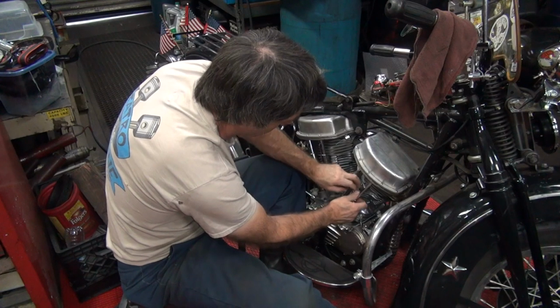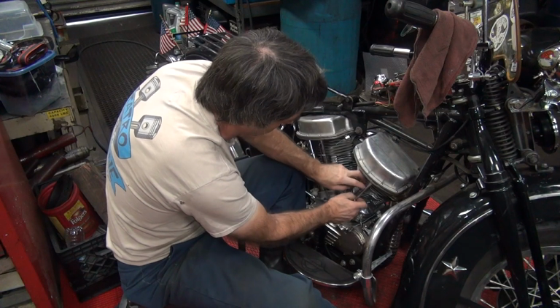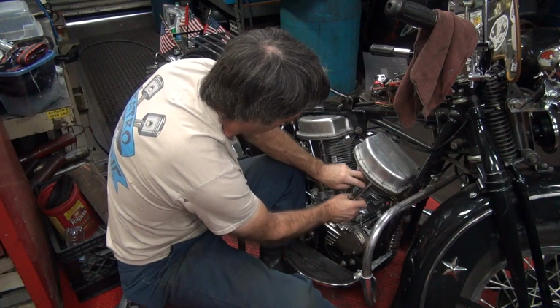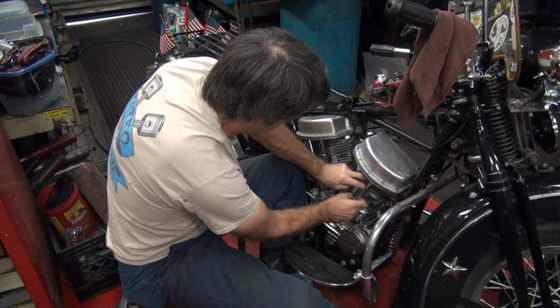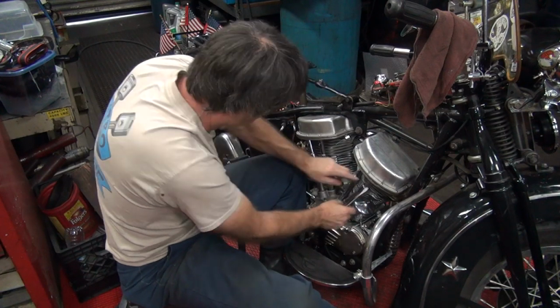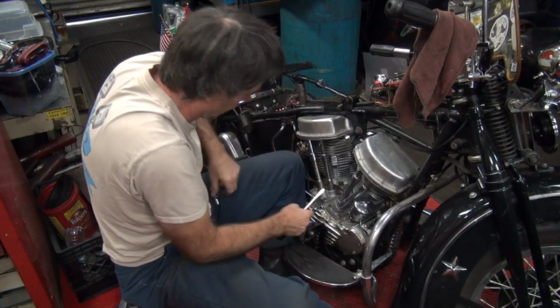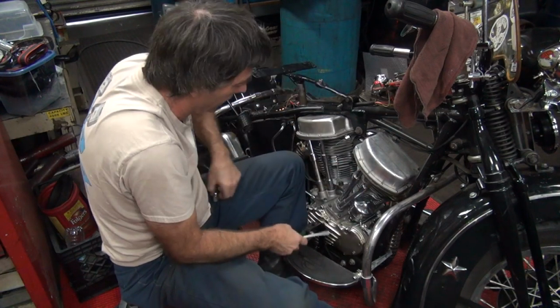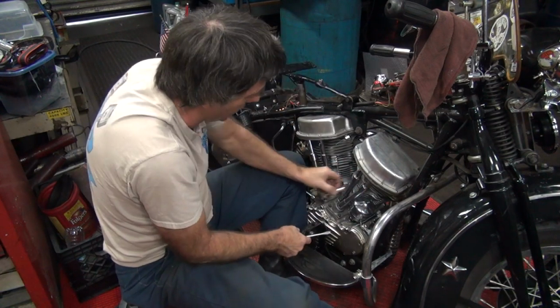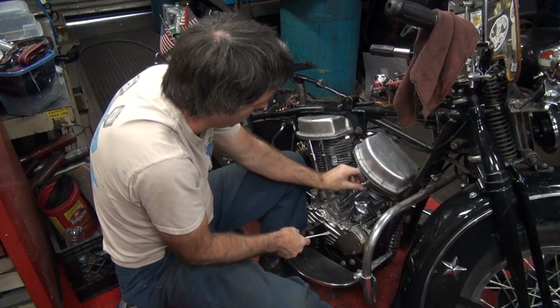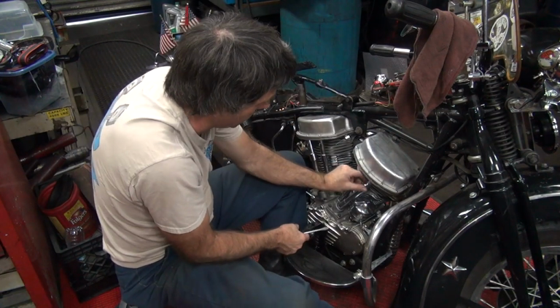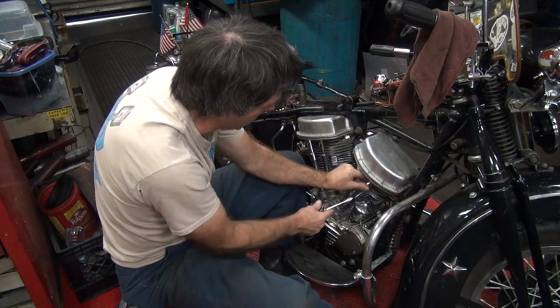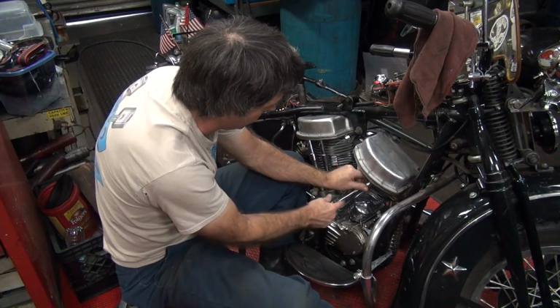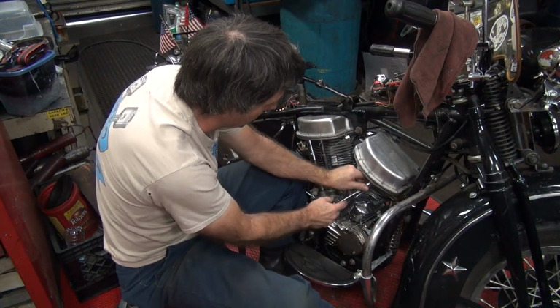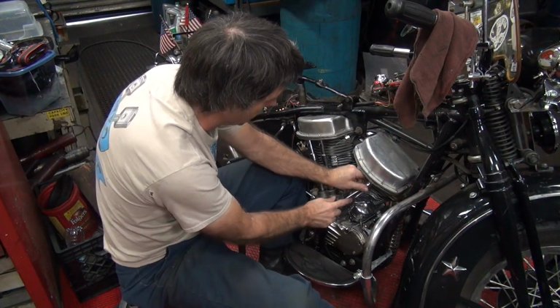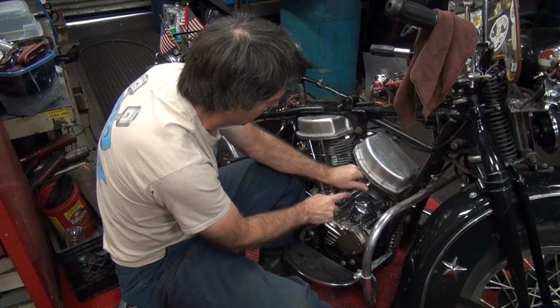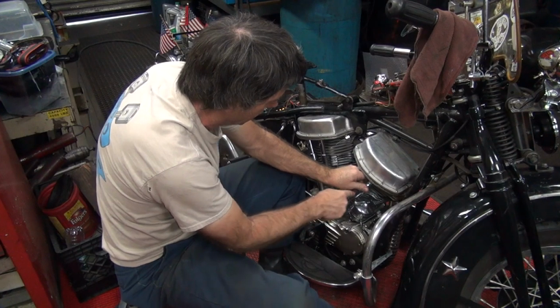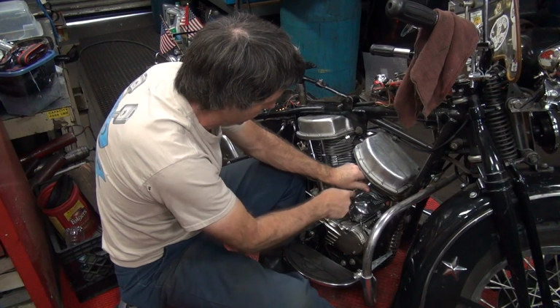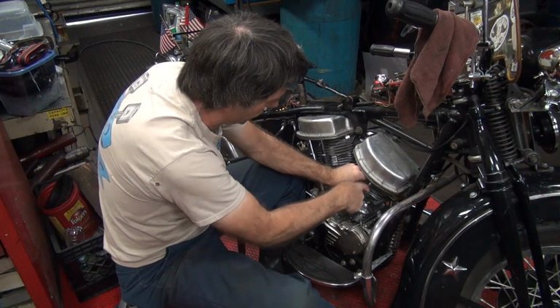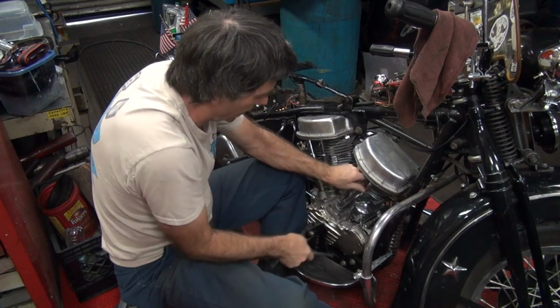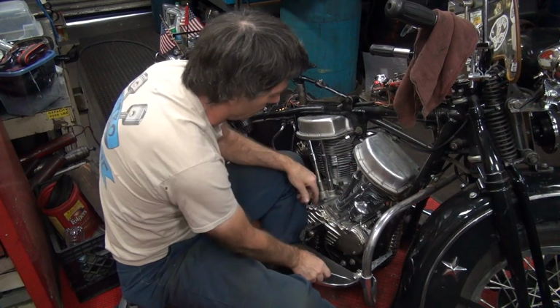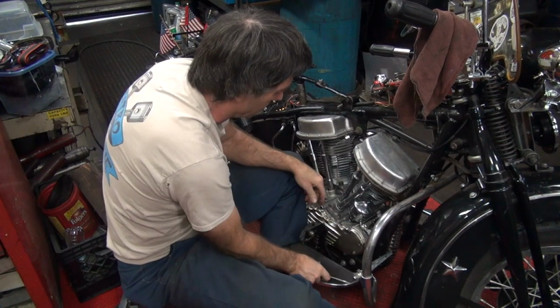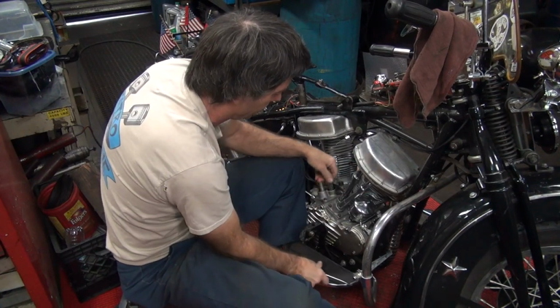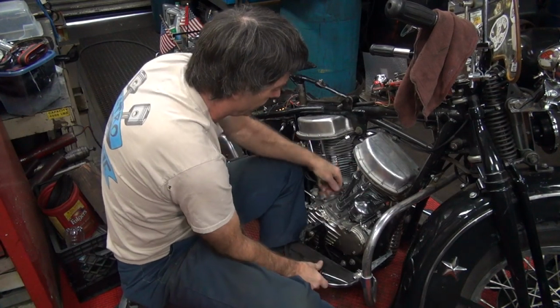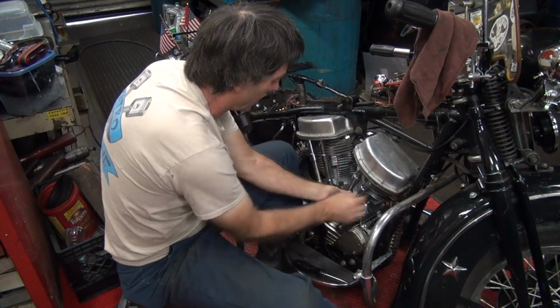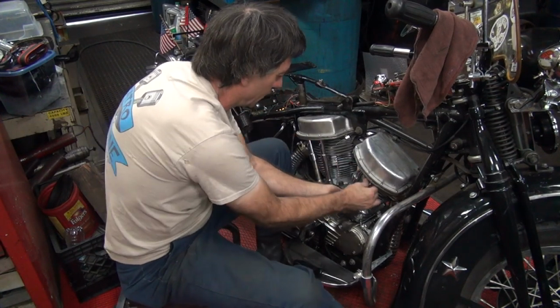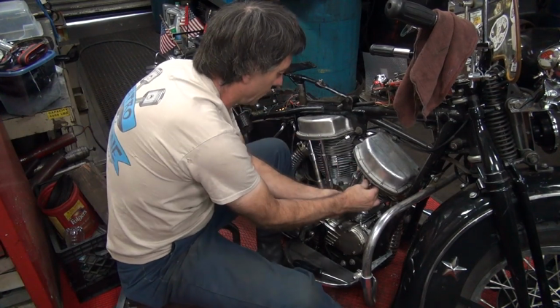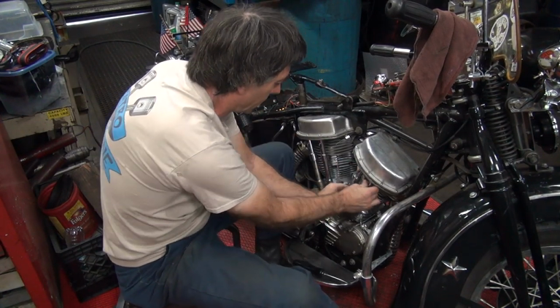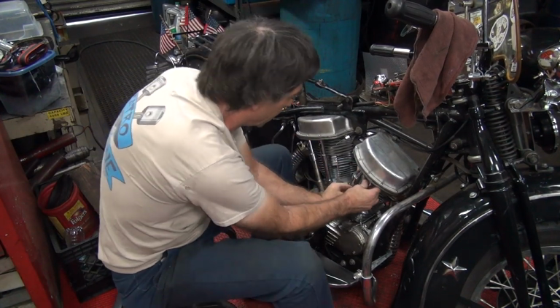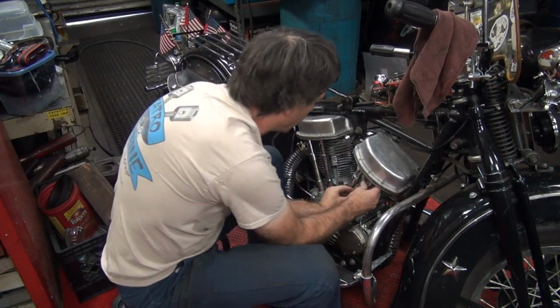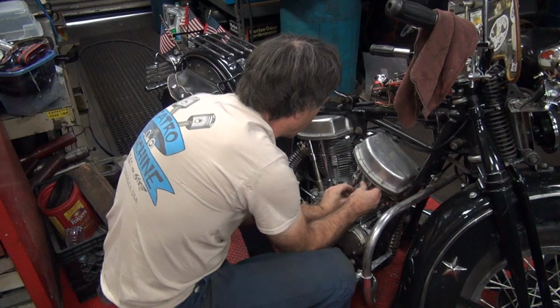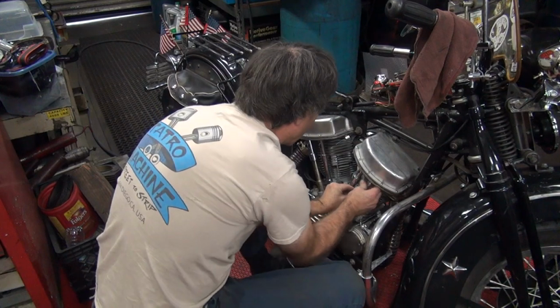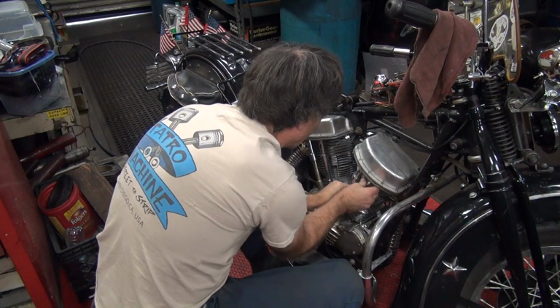Who did the timing? Pedro did the timing so it's not off. Bring it on that guy — he's the one that did it. The last guy who touches it screws it all up, right?